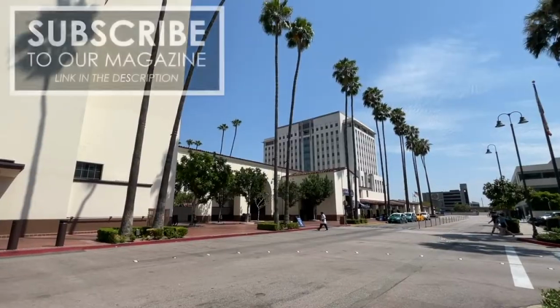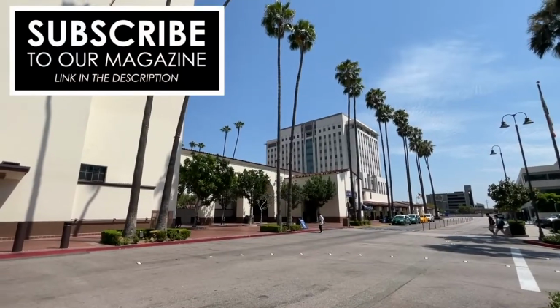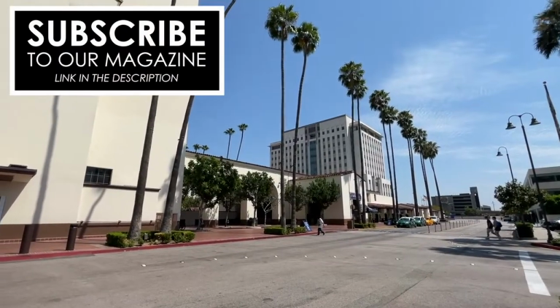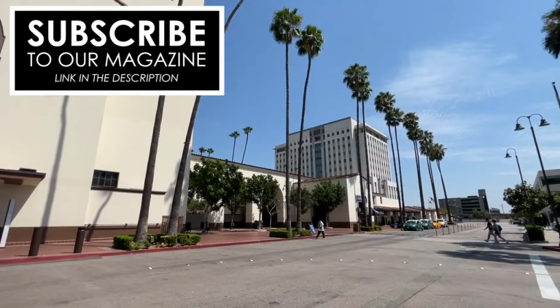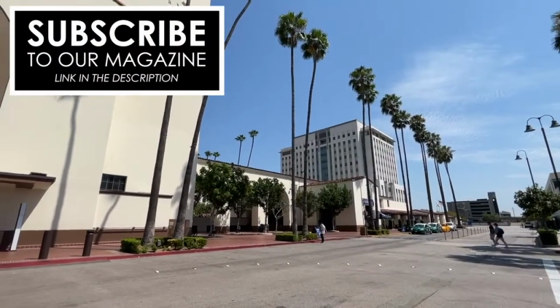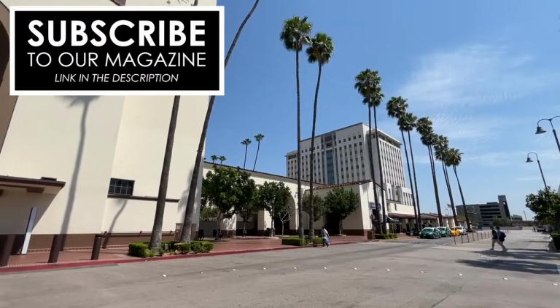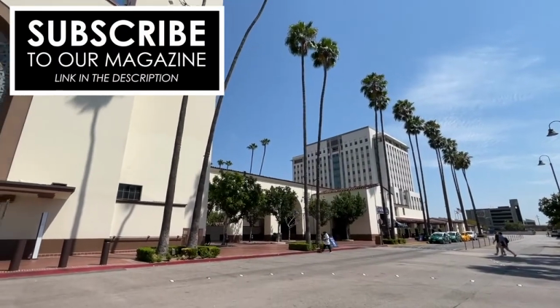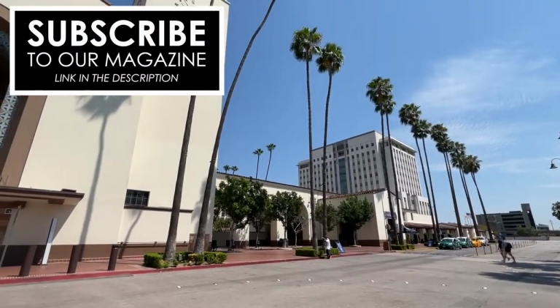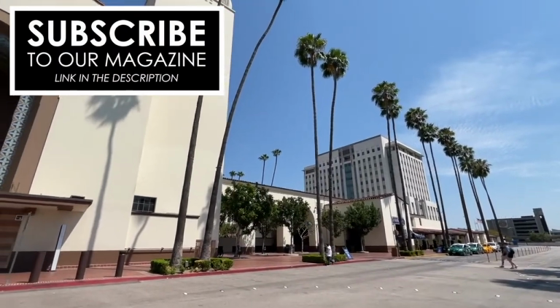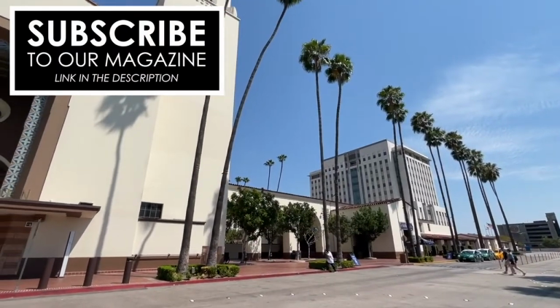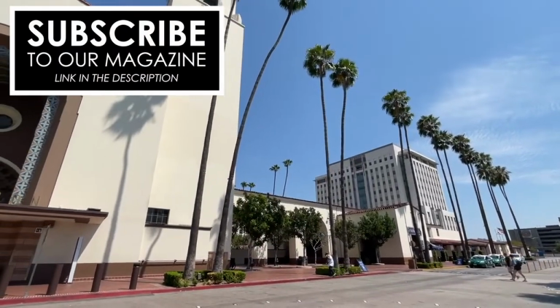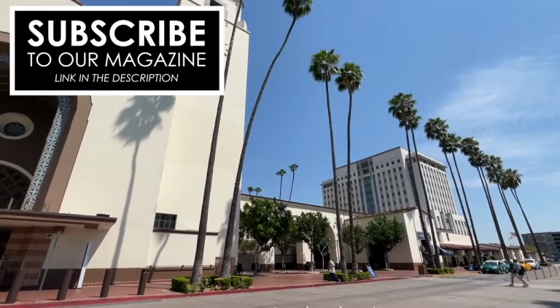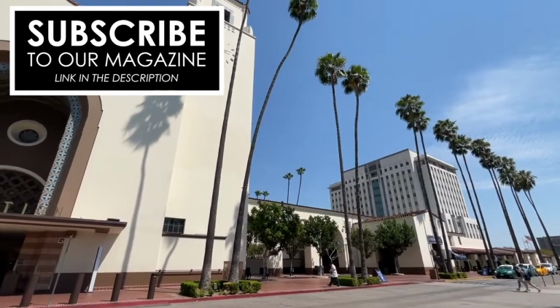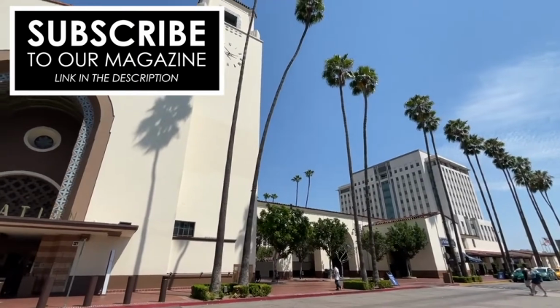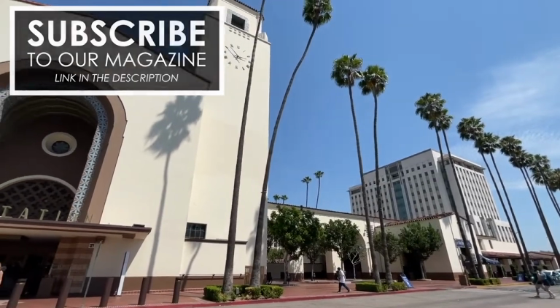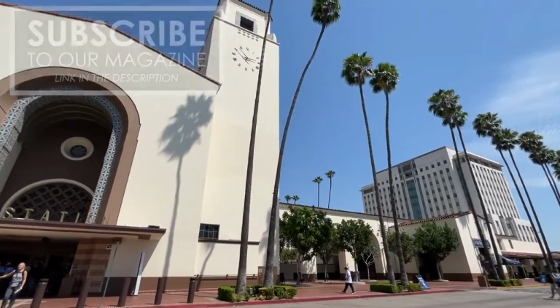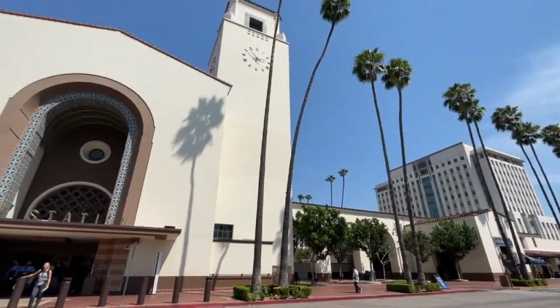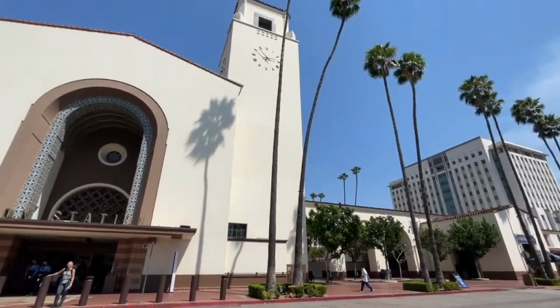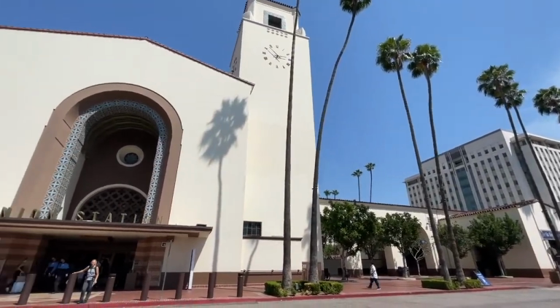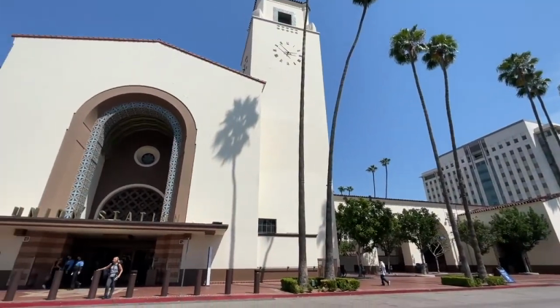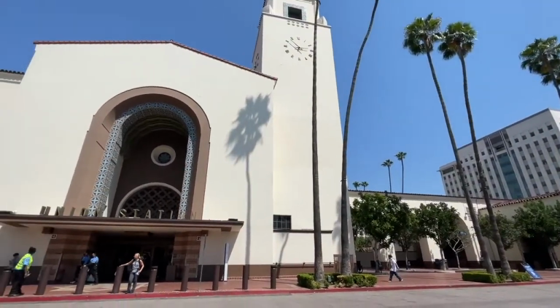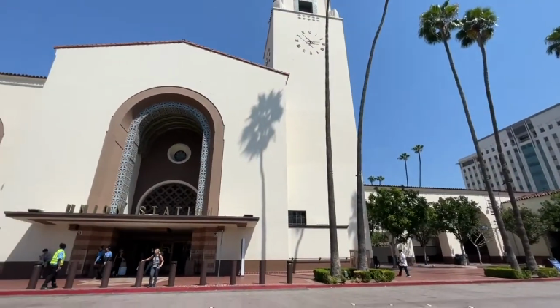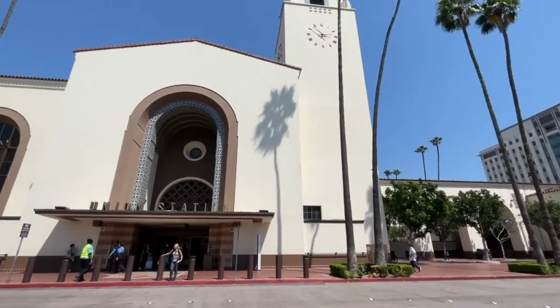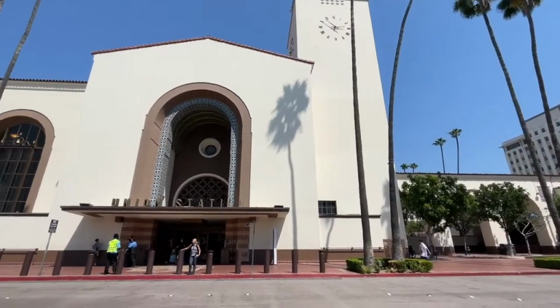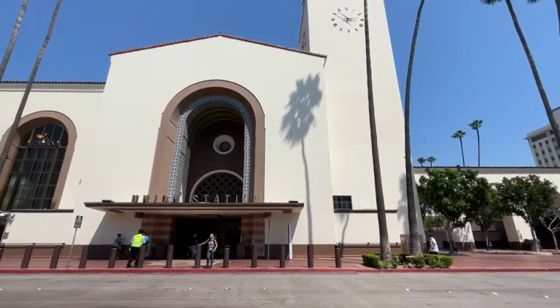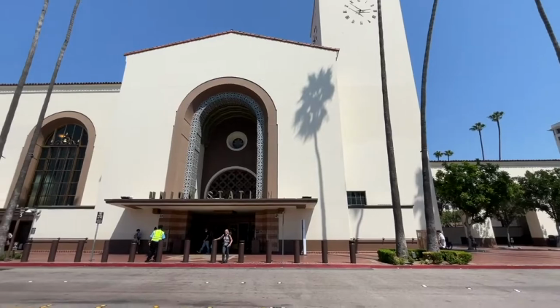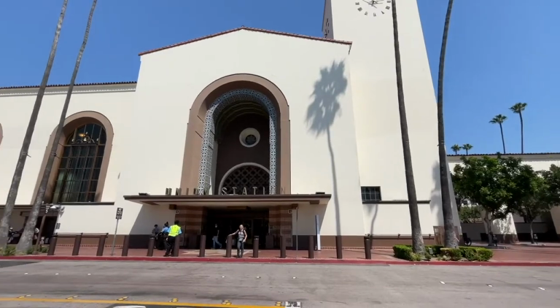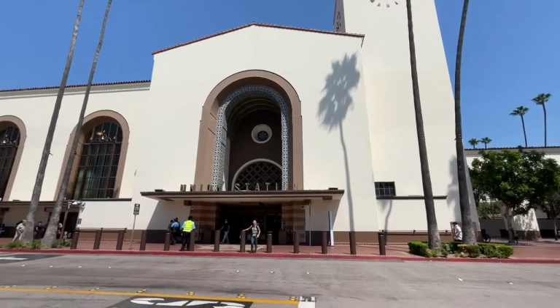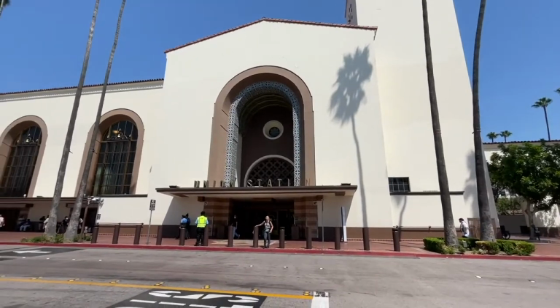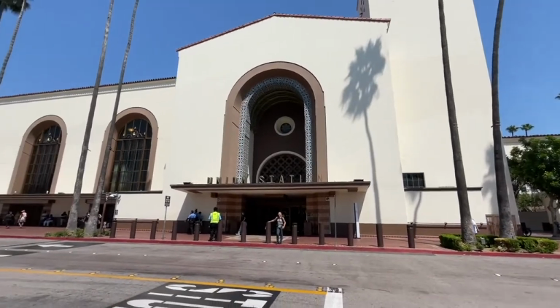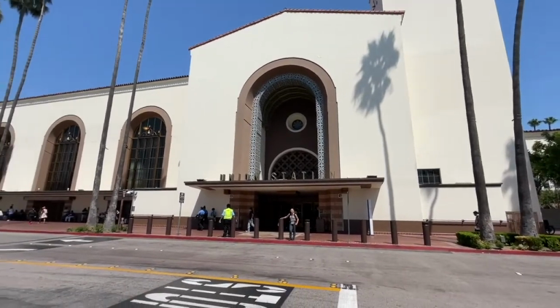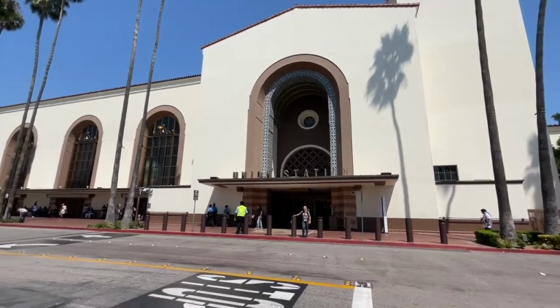Hi, I'm Kathleen, a reporter for DLR Magazine, and welcome to another Magical Escape. Did you know you can take the train to Disneyland? It's true, and here's how you do it.